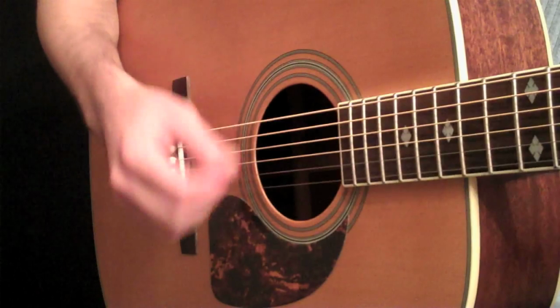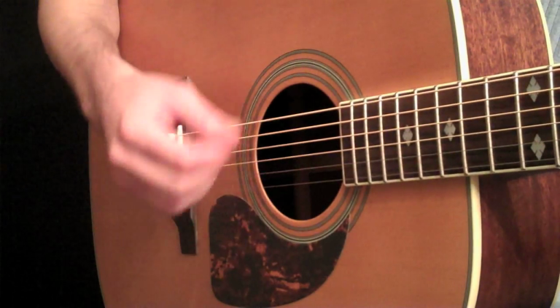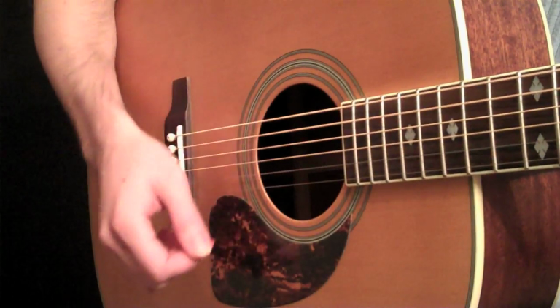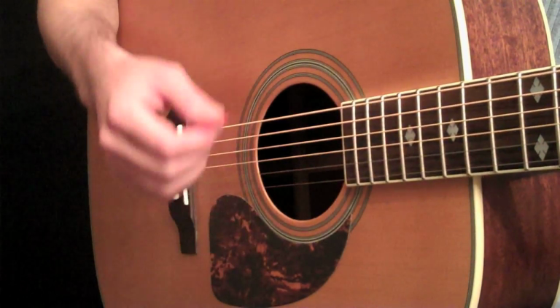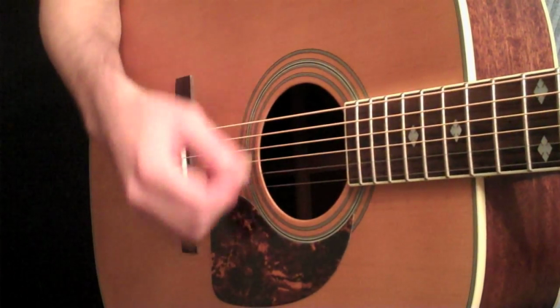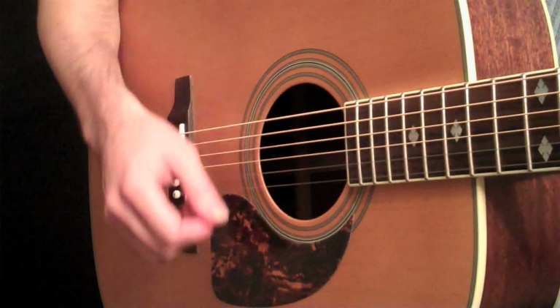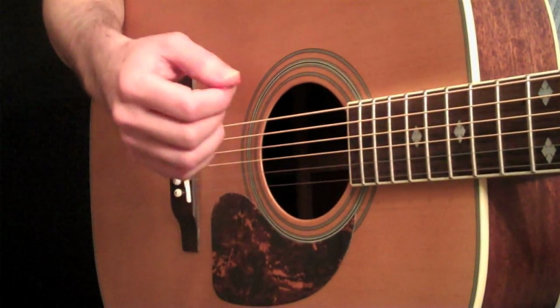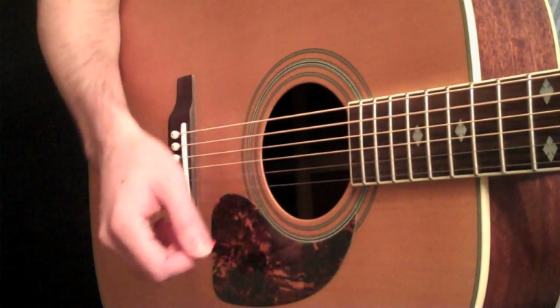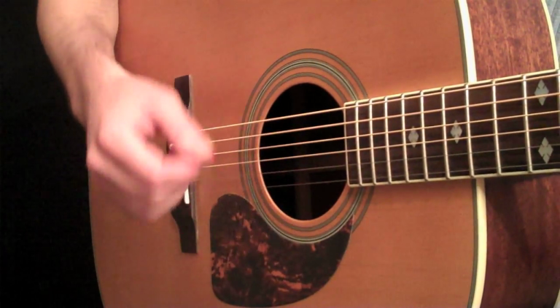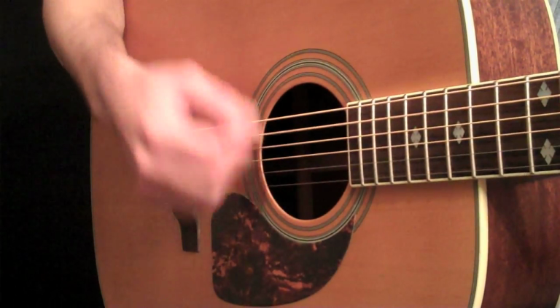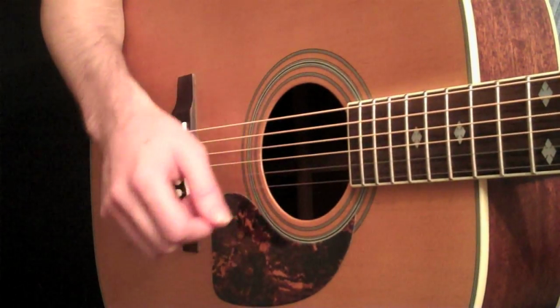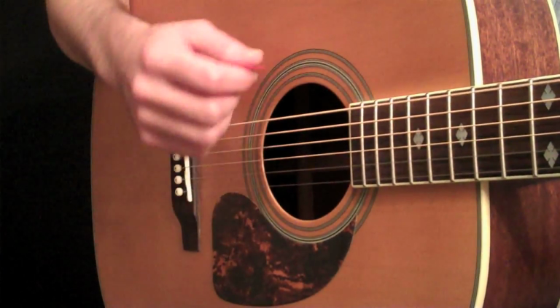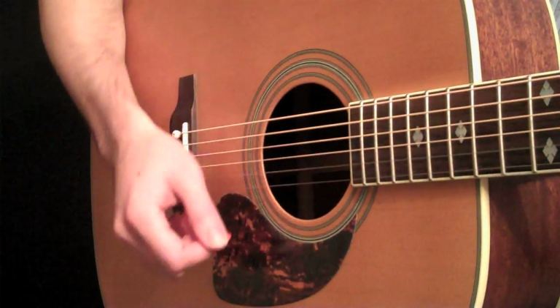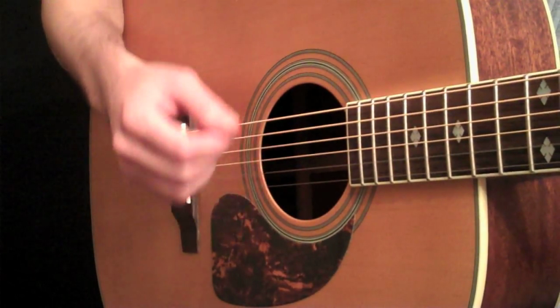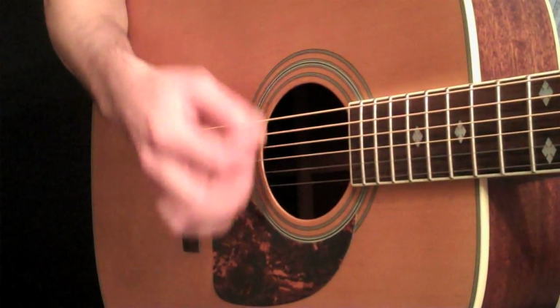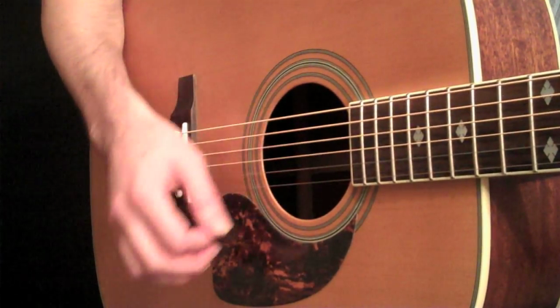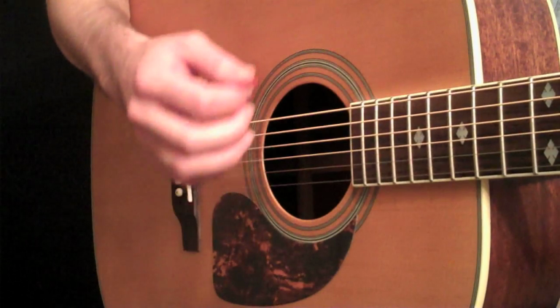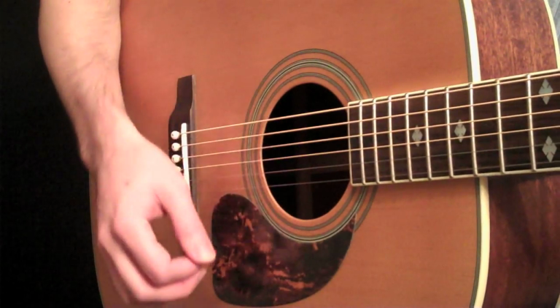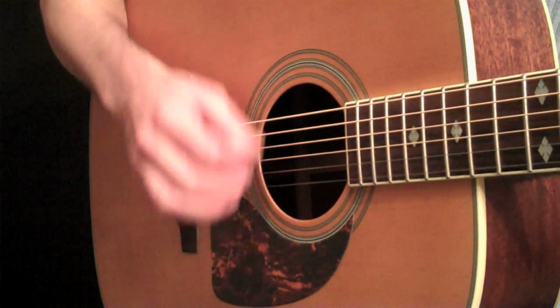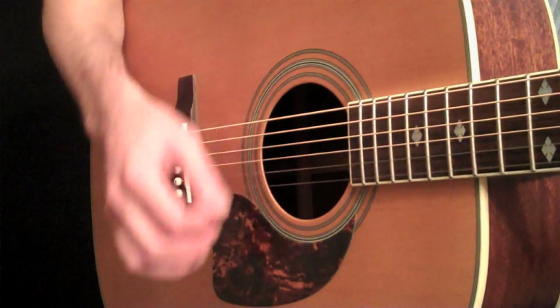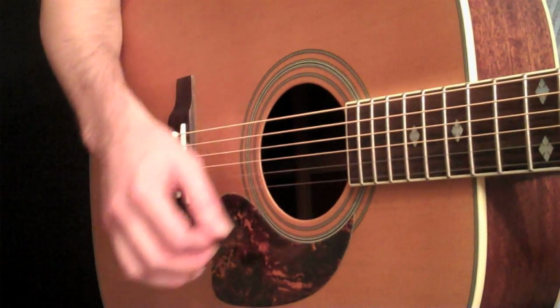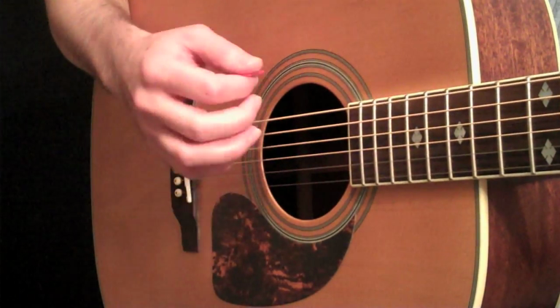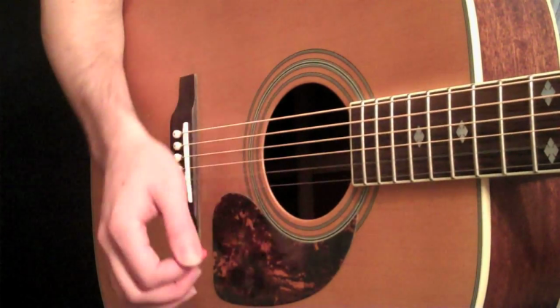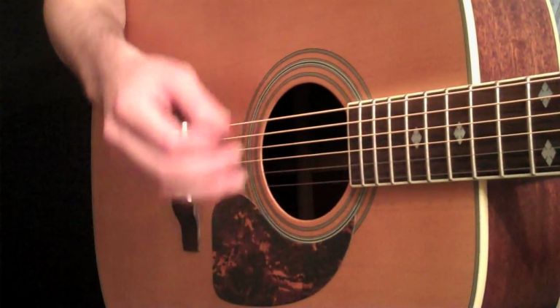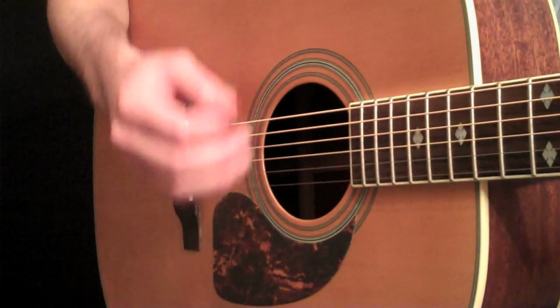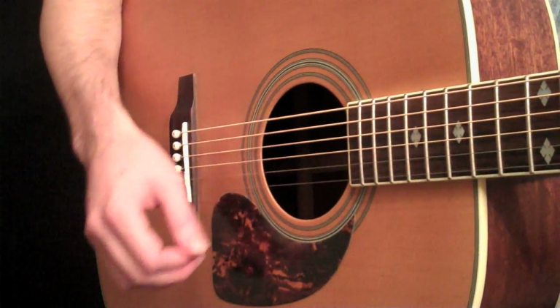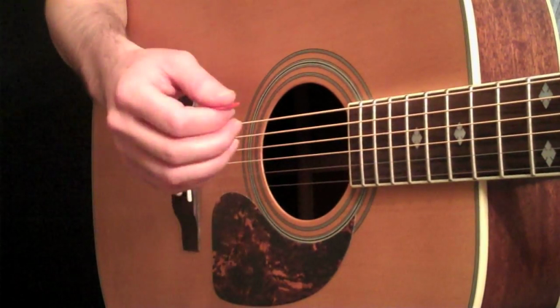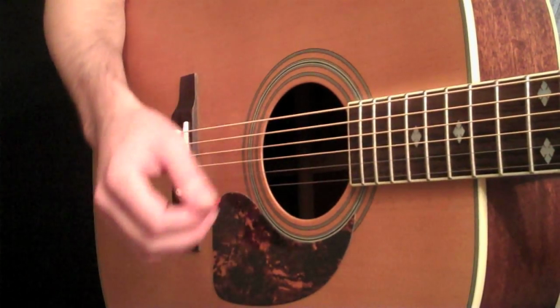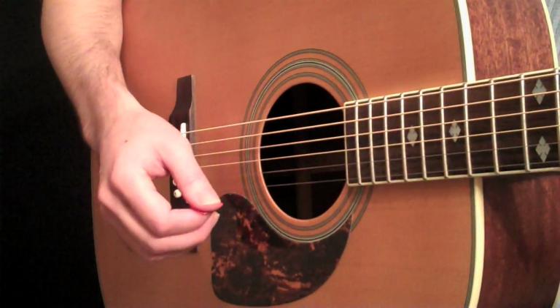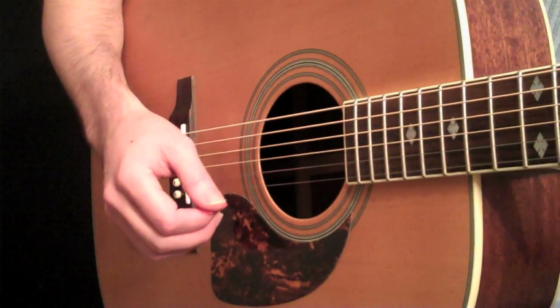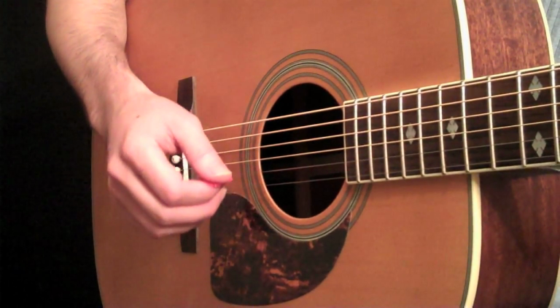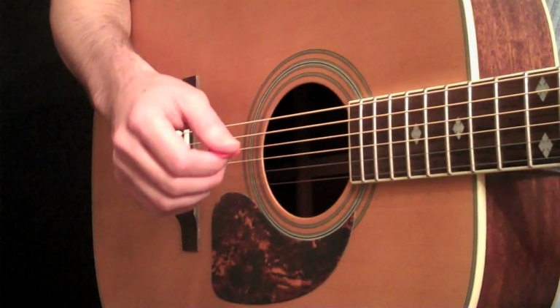We will leave some strokes out every once in a while, but you're always continuing that motion, even if you're not hitting the strings every time.